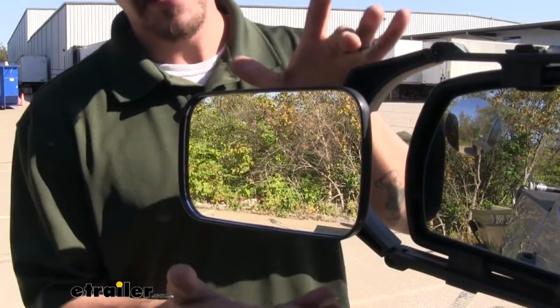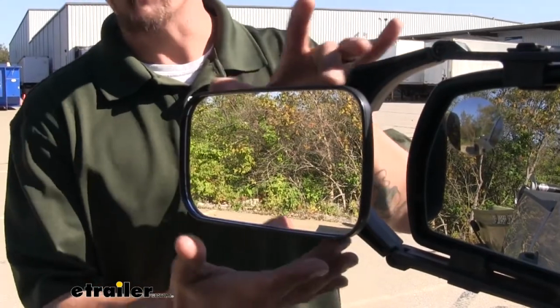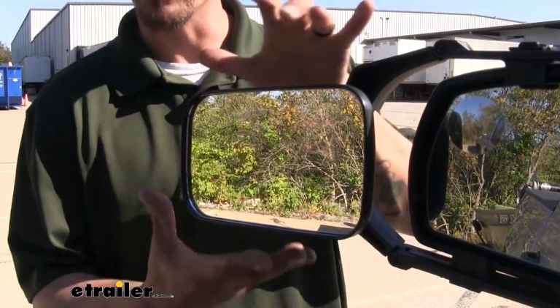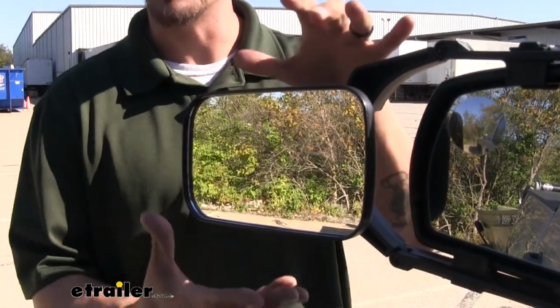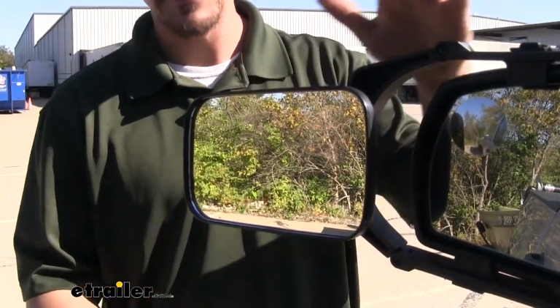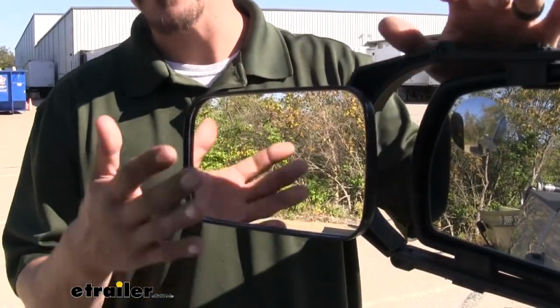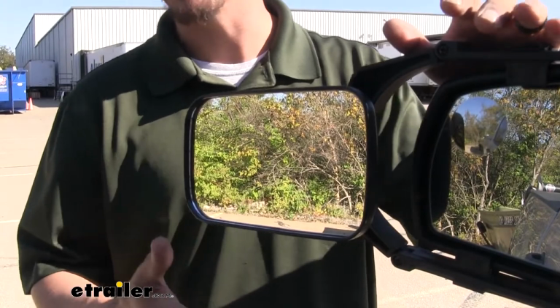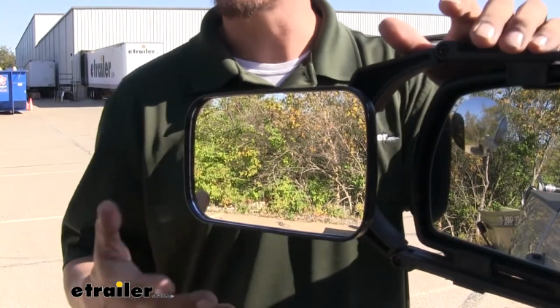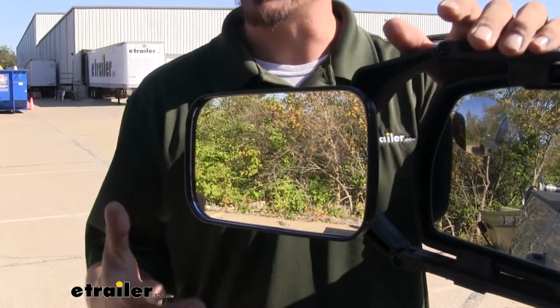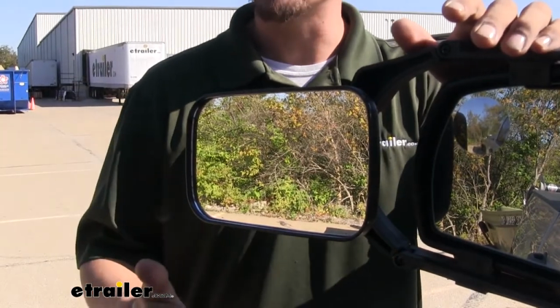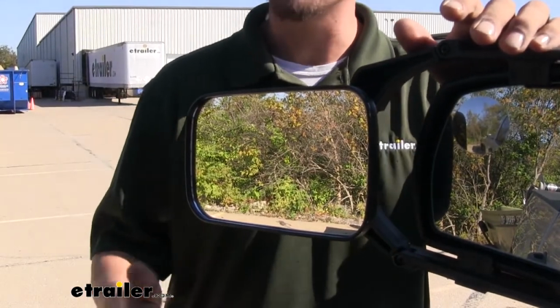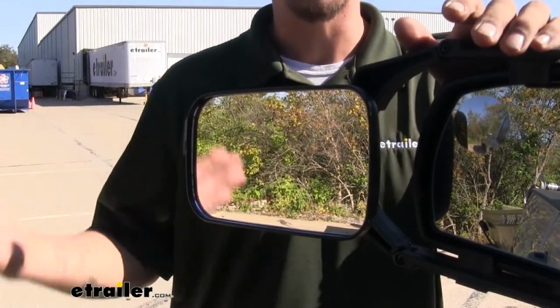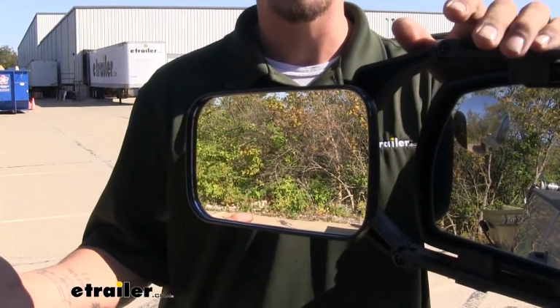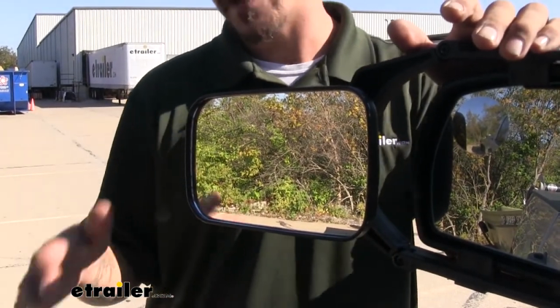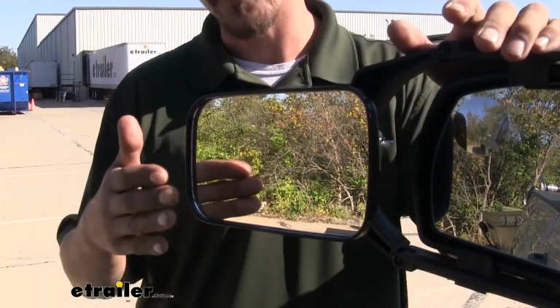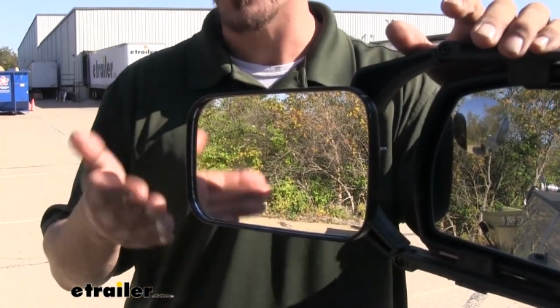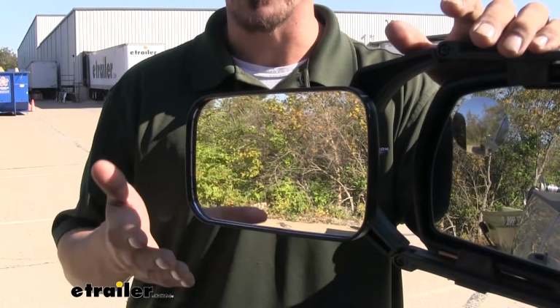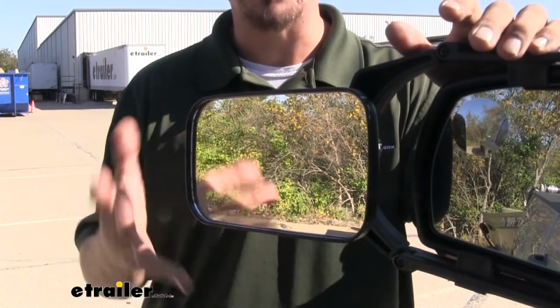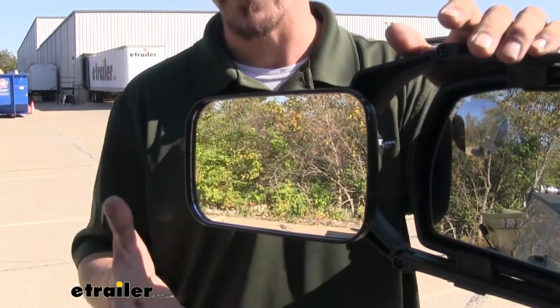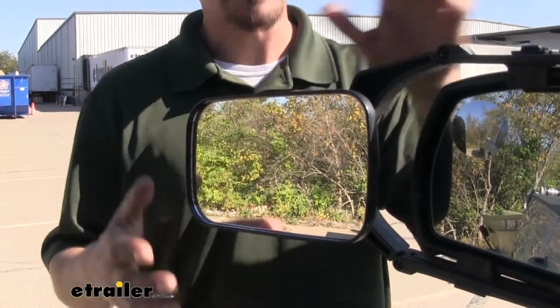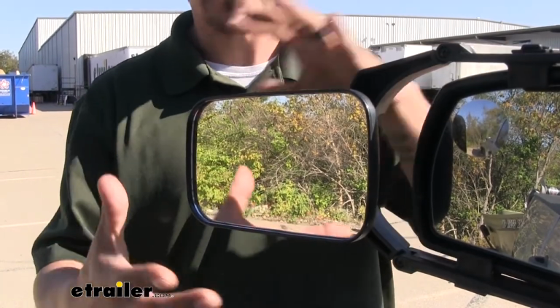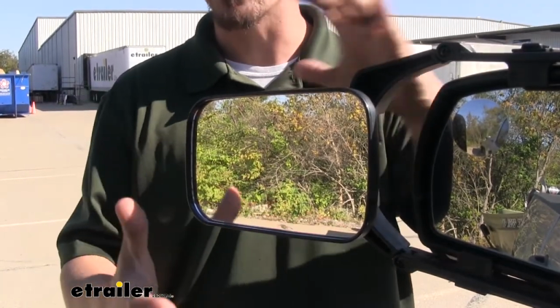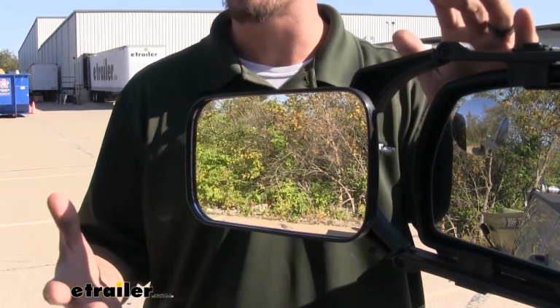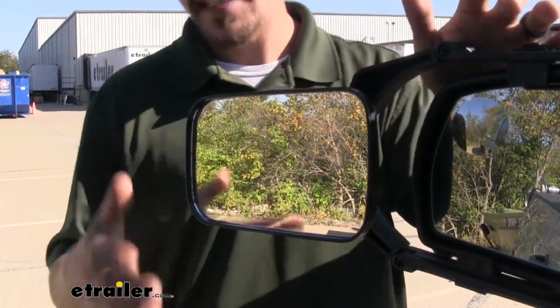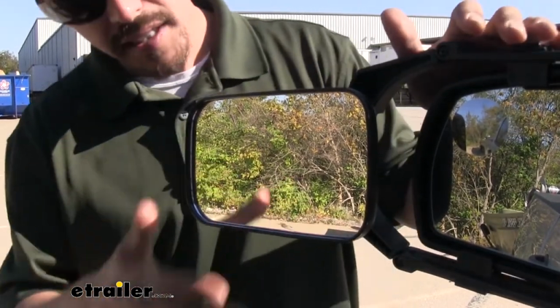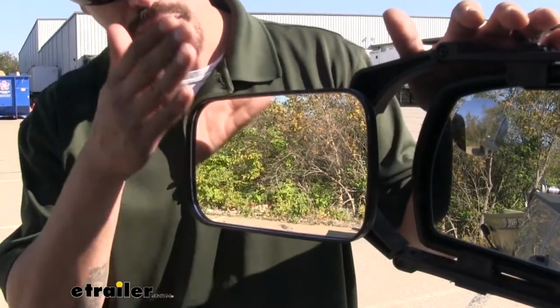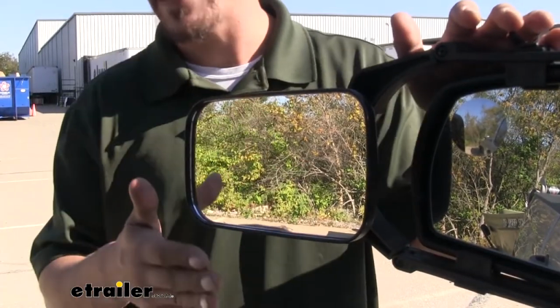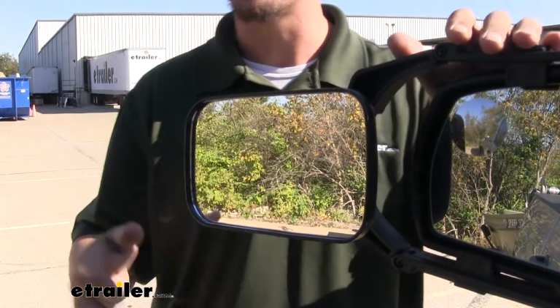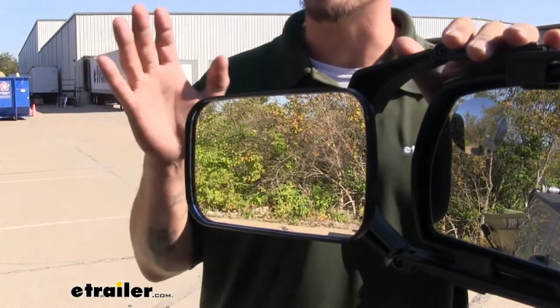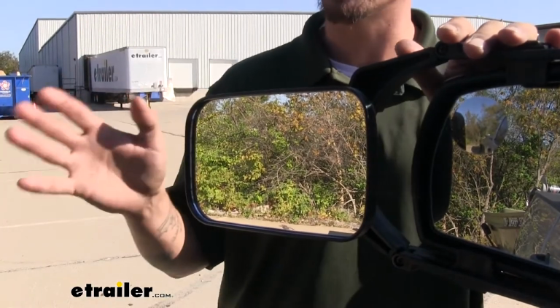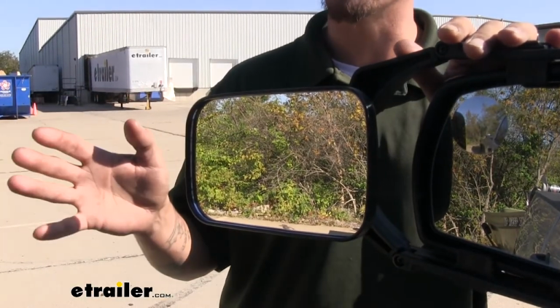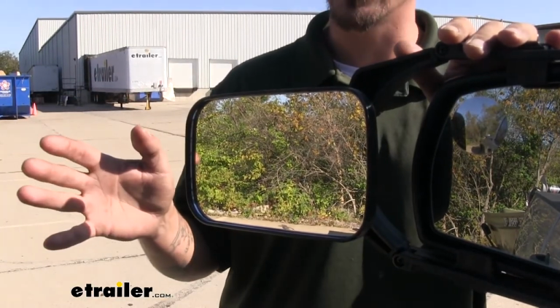Our towing mirror is going to have a rather large mirror, and it's going to be a flat mirror, so we're going to get a really accurate depiction of what's behind us. We're not going to have to worry about a concave or convex mirror that may distort the image. This is just going to be a really flat mirror so we can see exactly what's going on behind us.